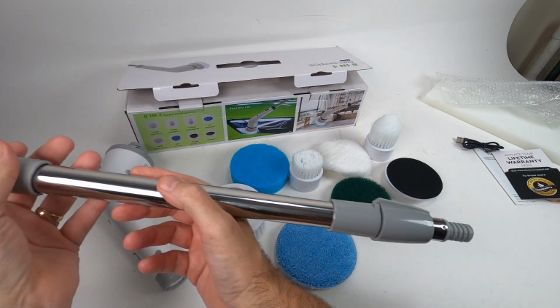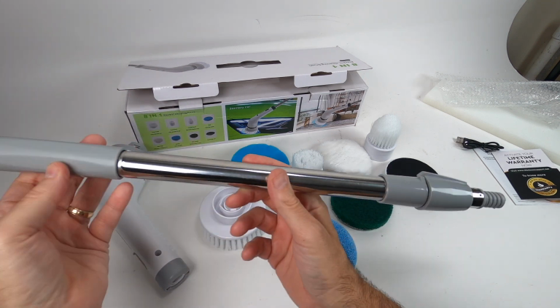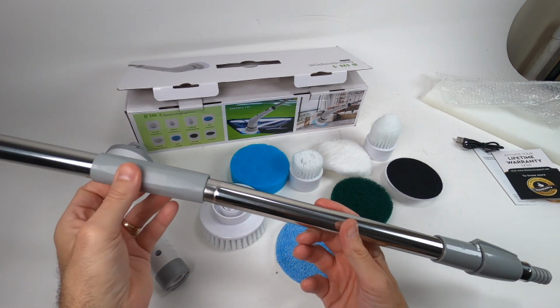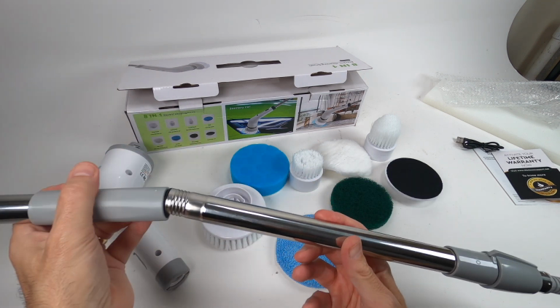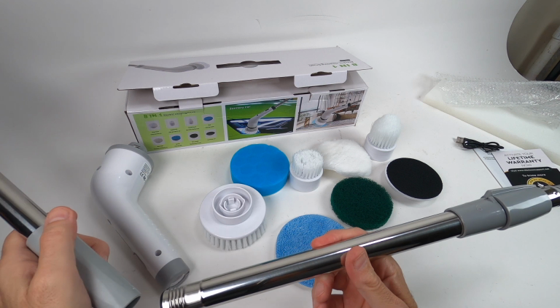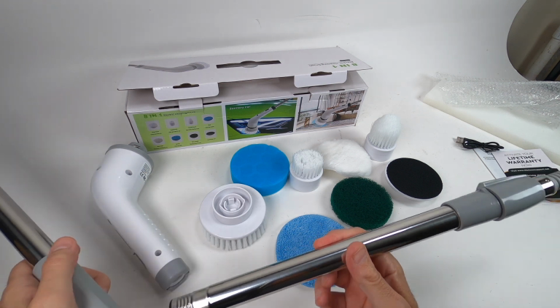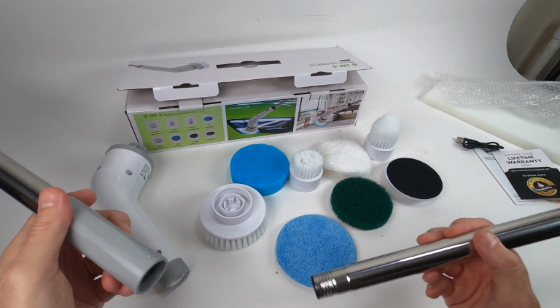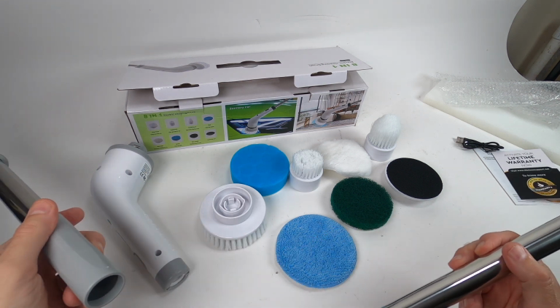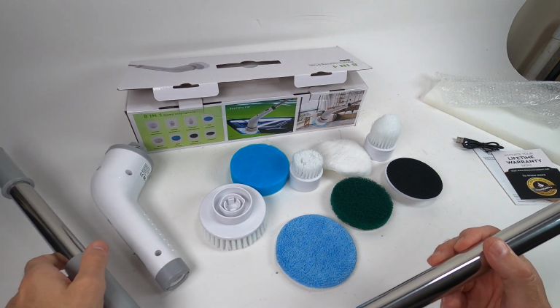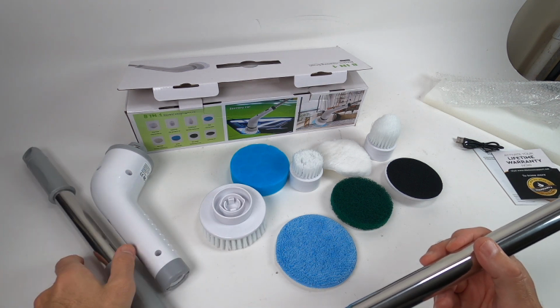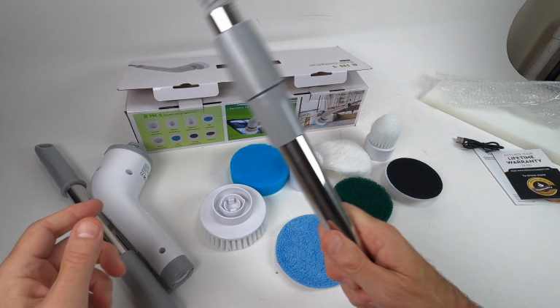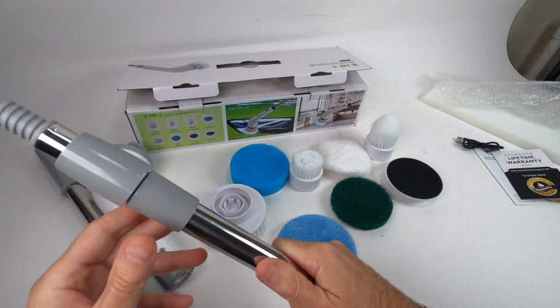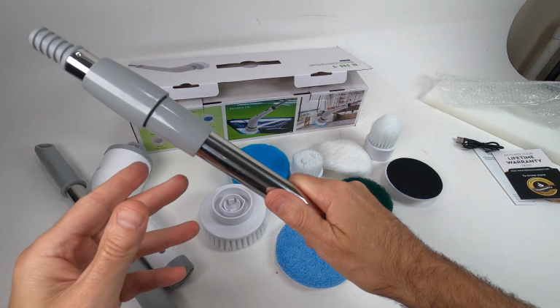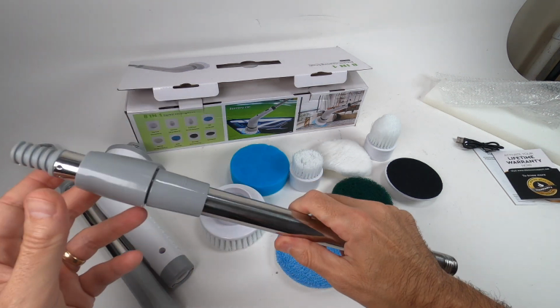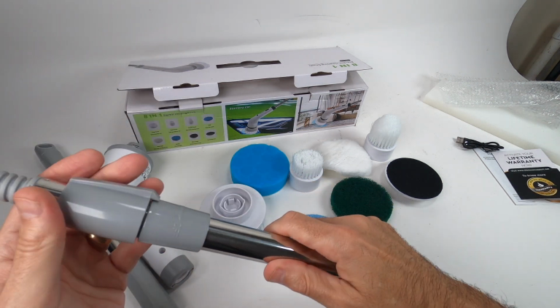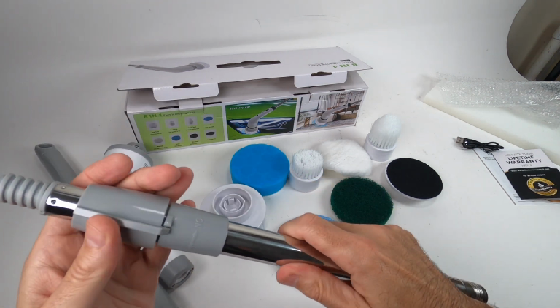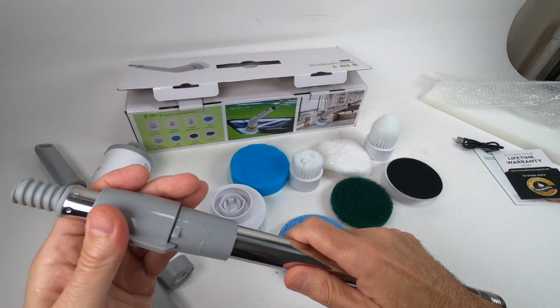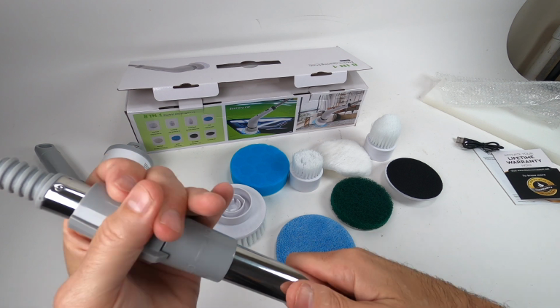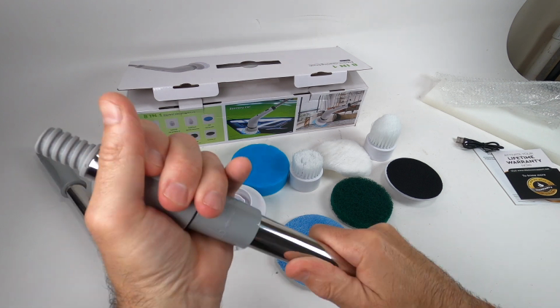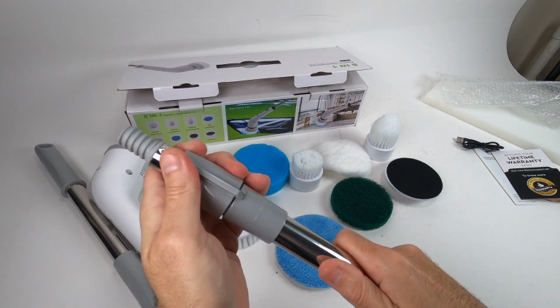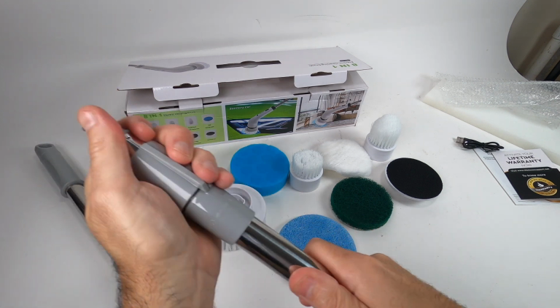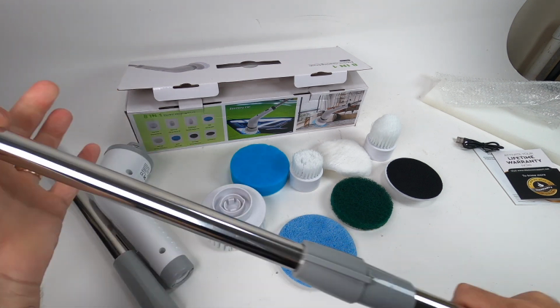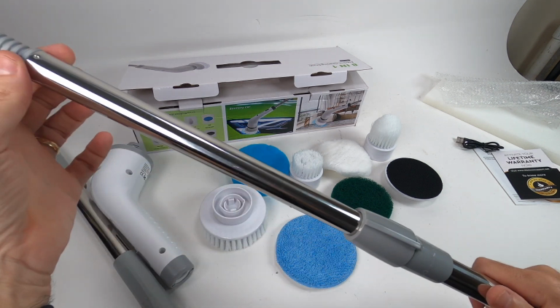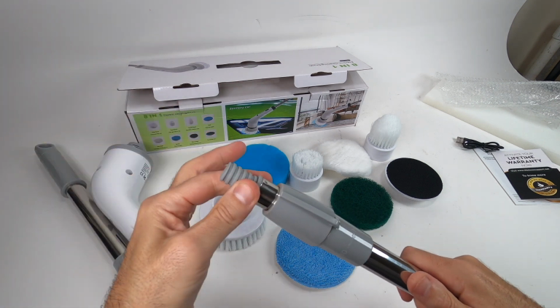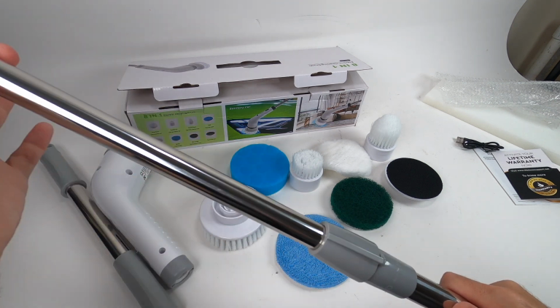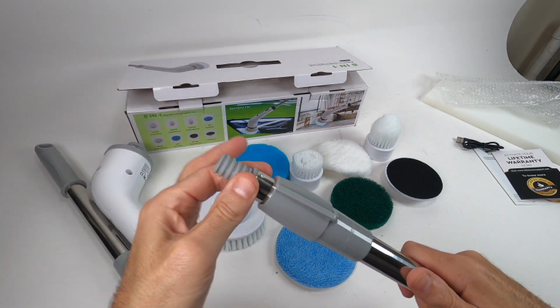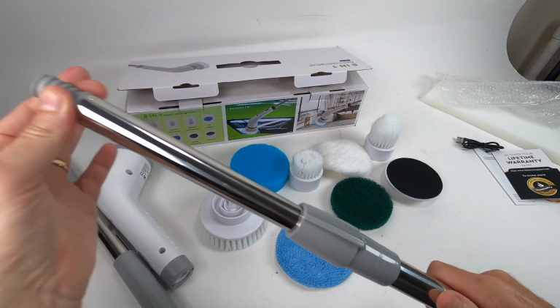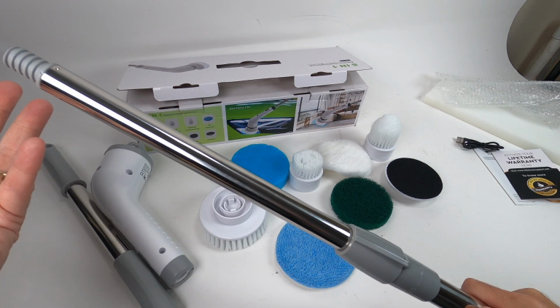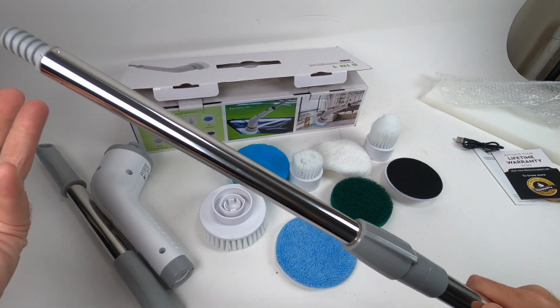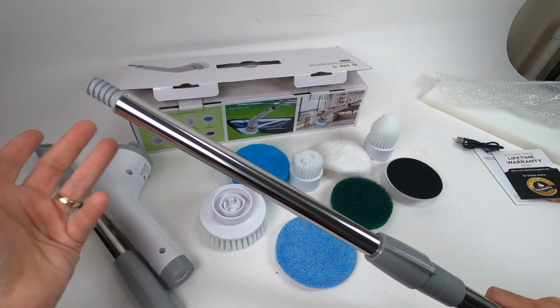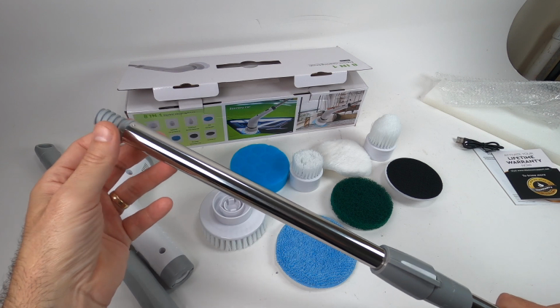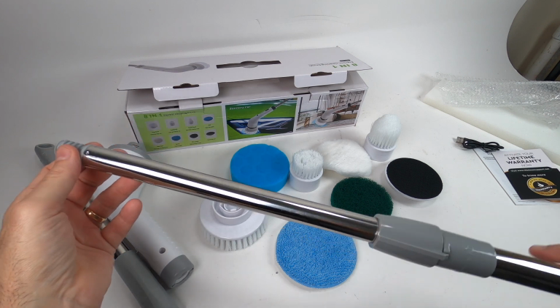When you attach them you can use it as-is, but this is also an extension wand — you just open this up and you get more reach, which is kind of cool for windows and things like that, or if you don't want to bend over.